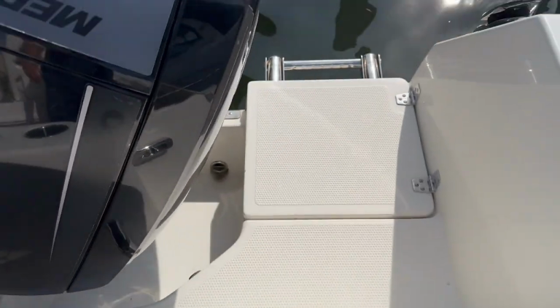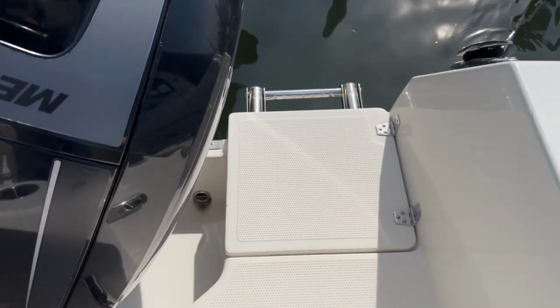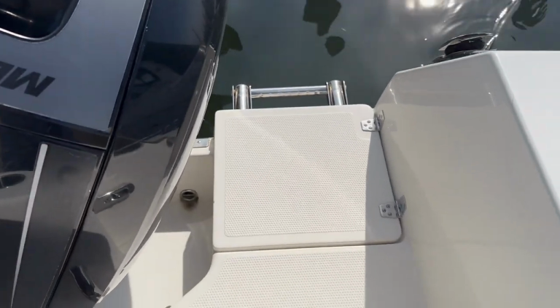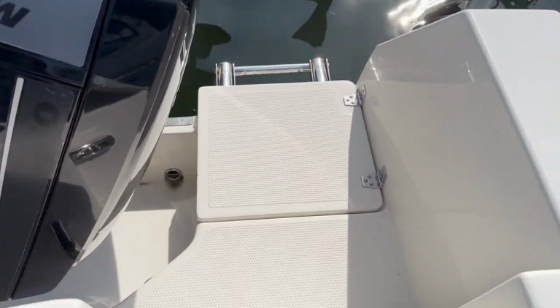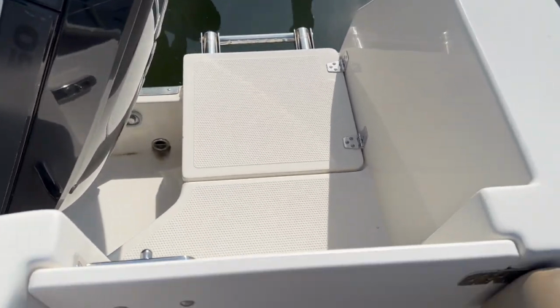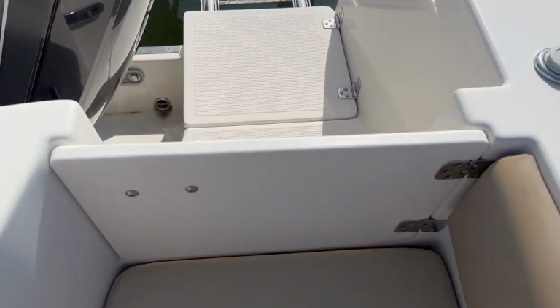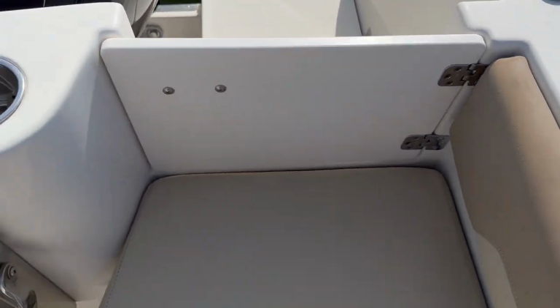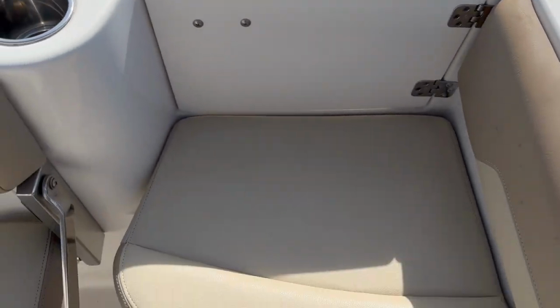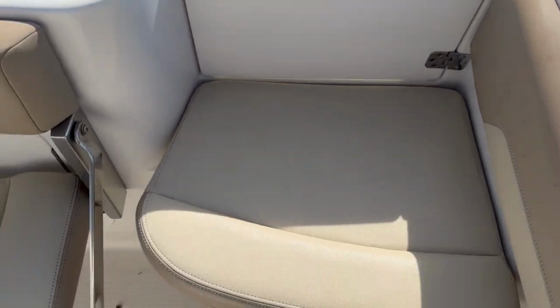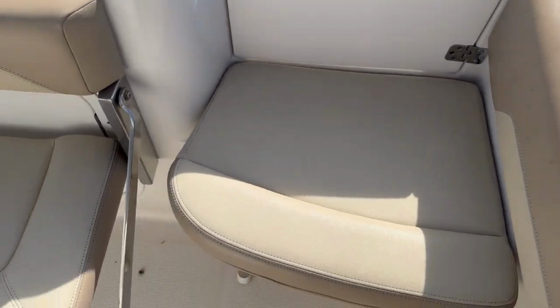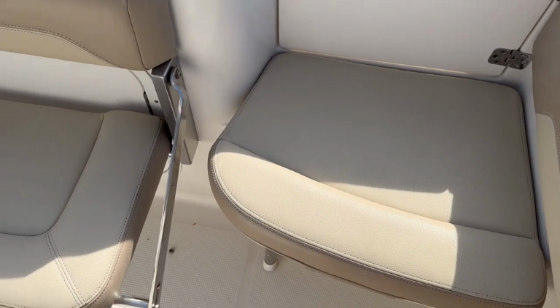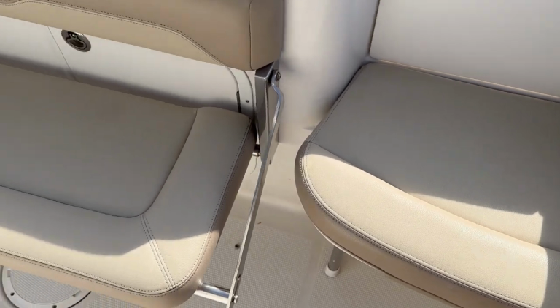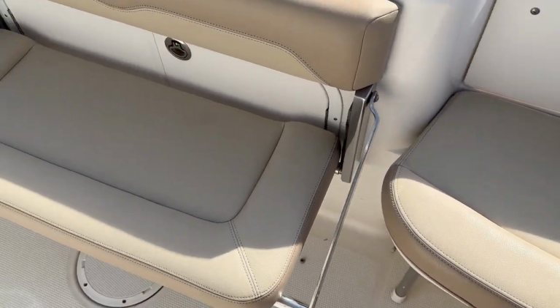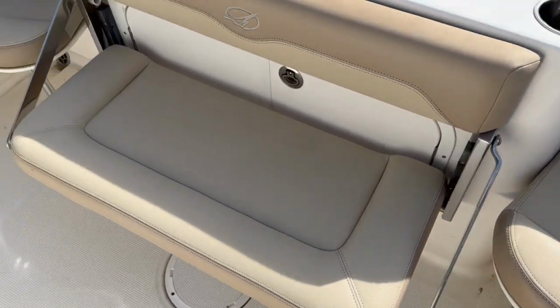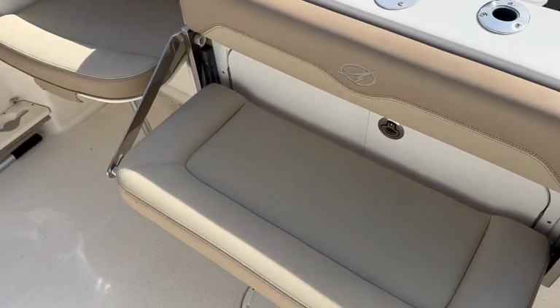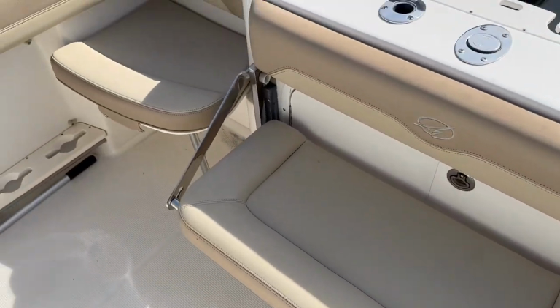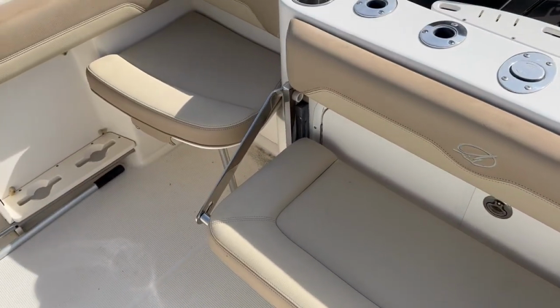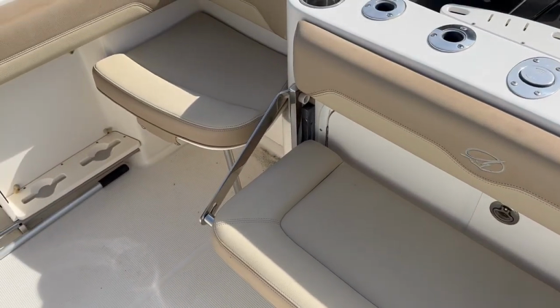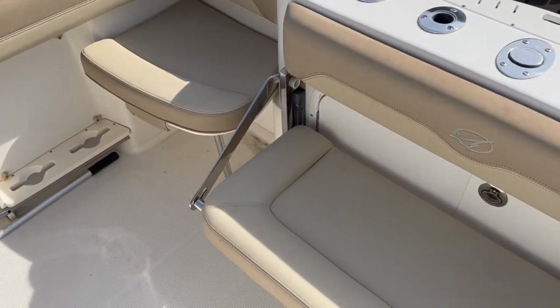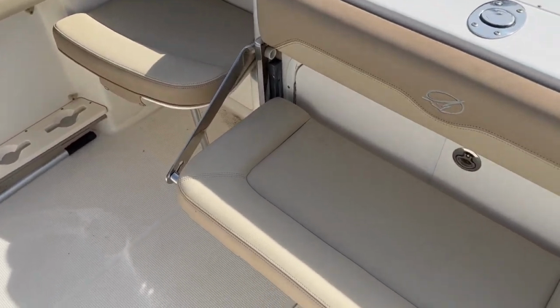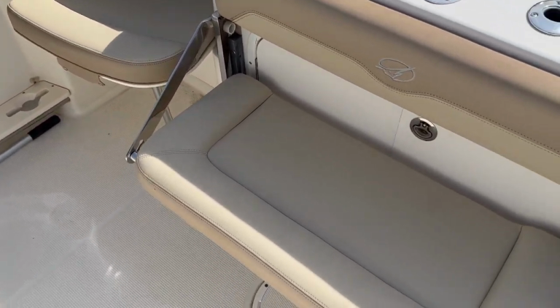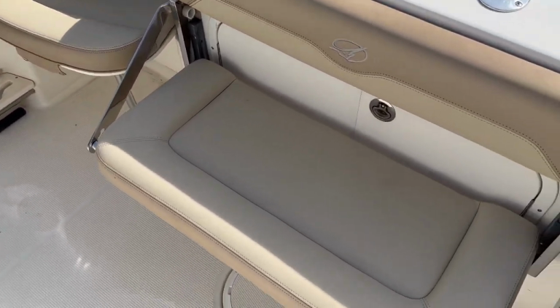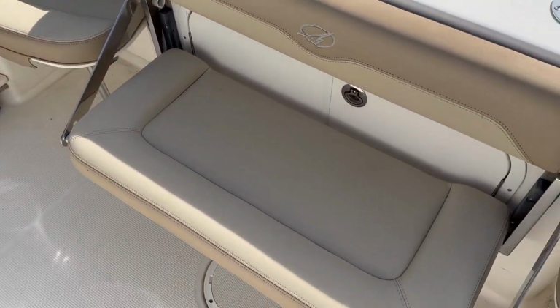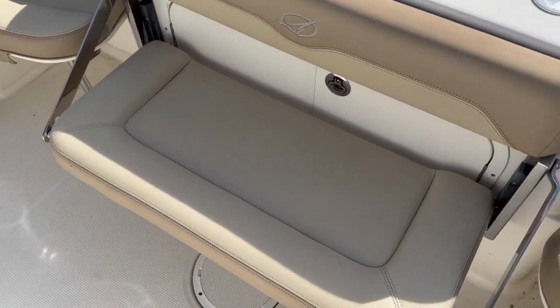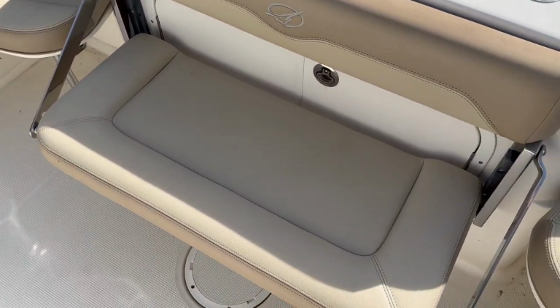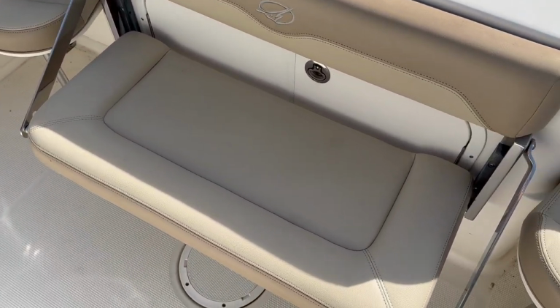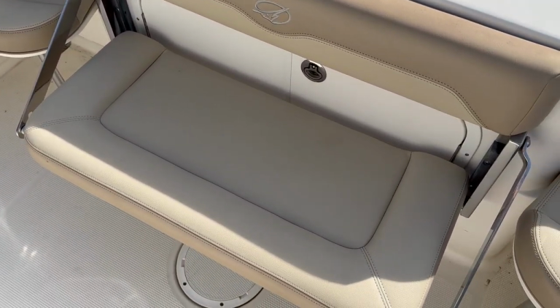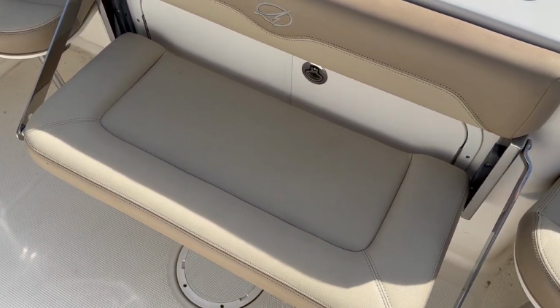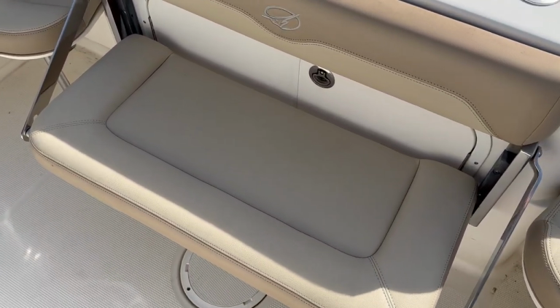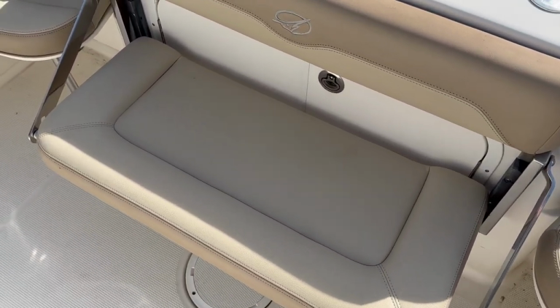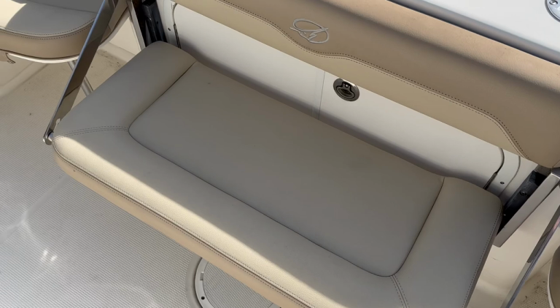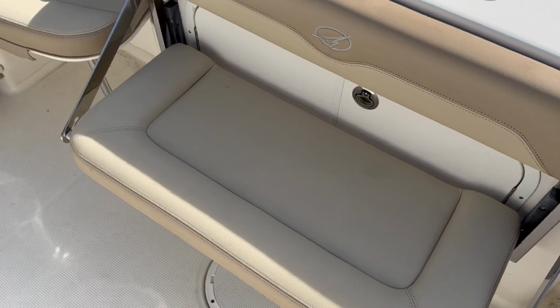As you walk through here, you have removable jump seats on port and starboard sides, and a fold-up center aft bench.